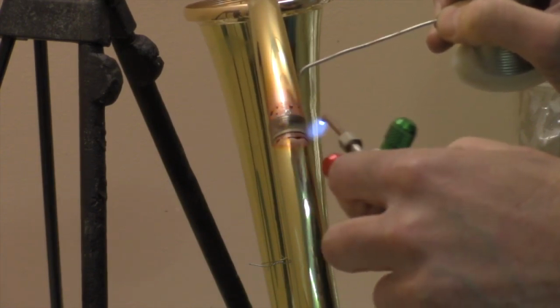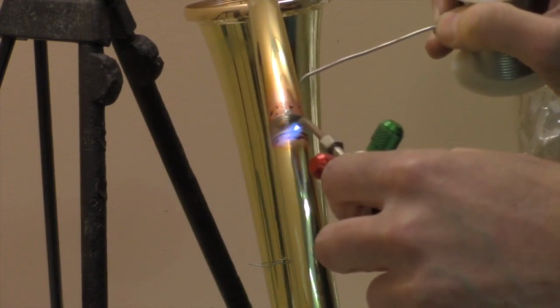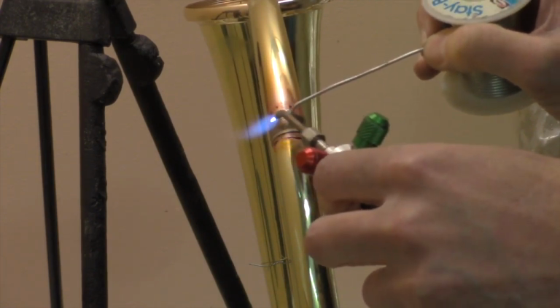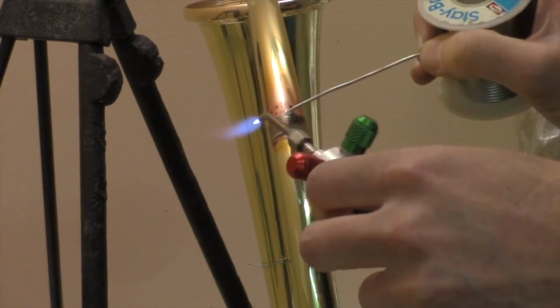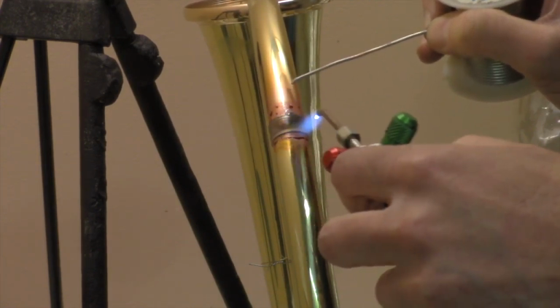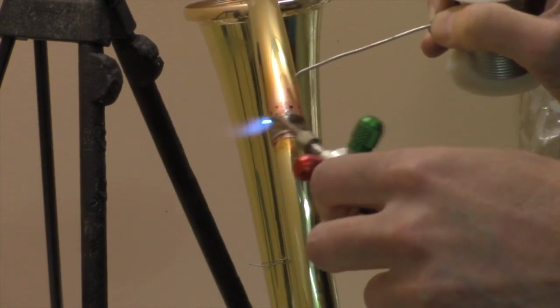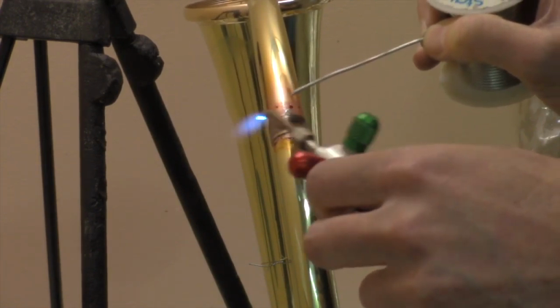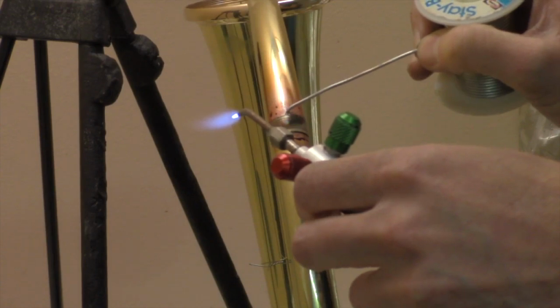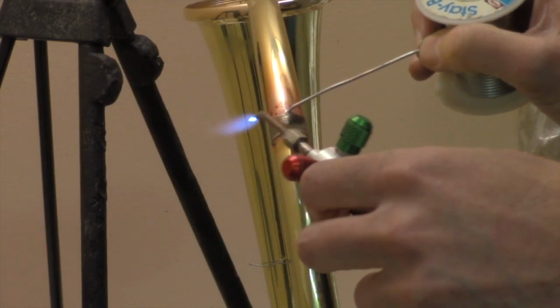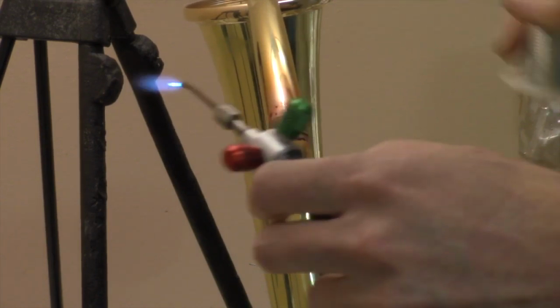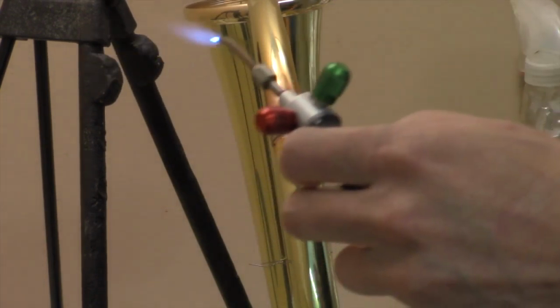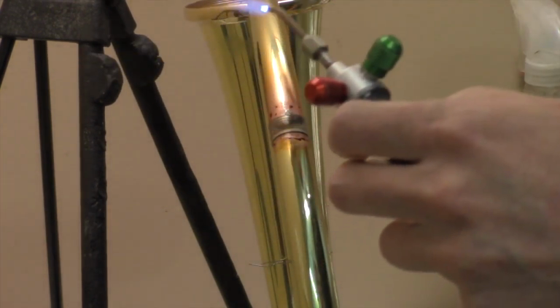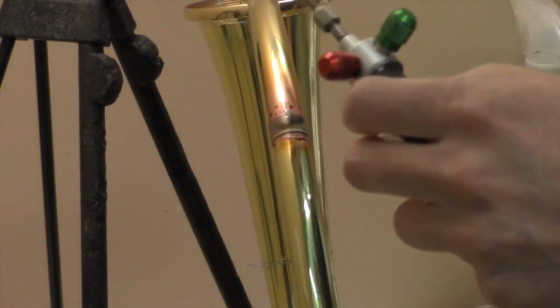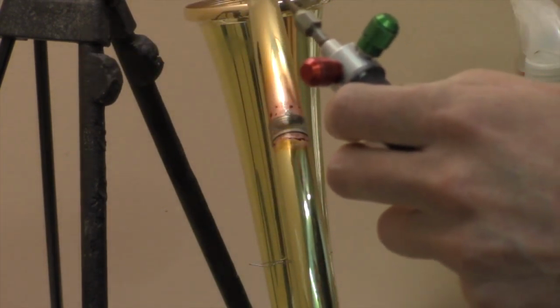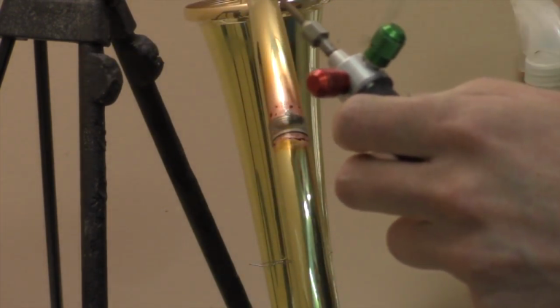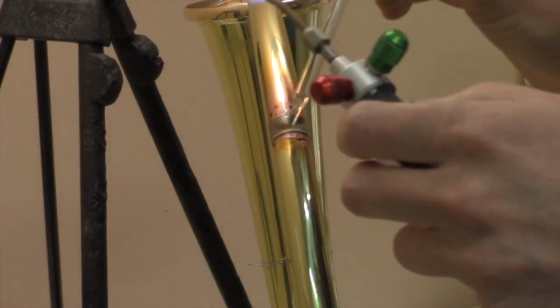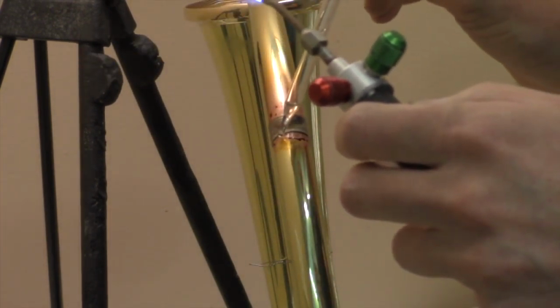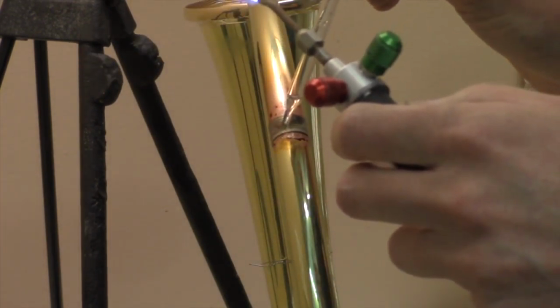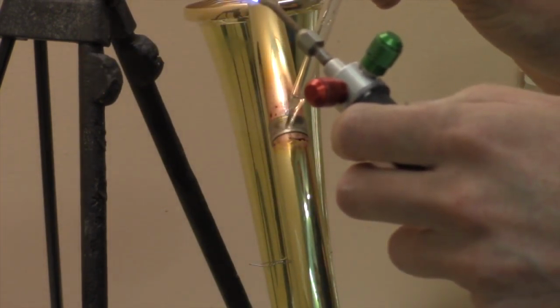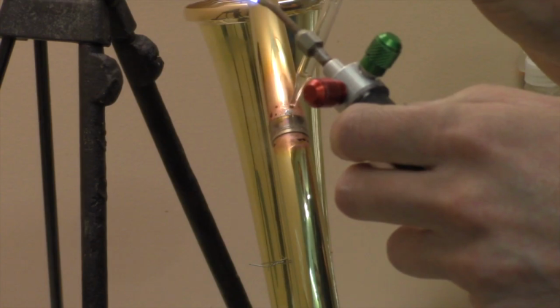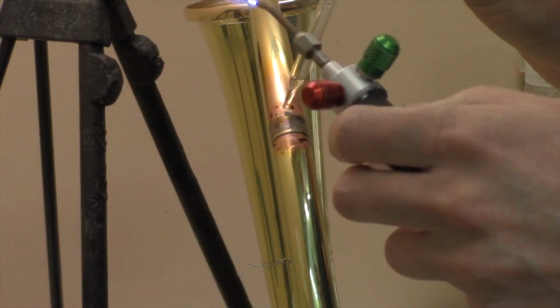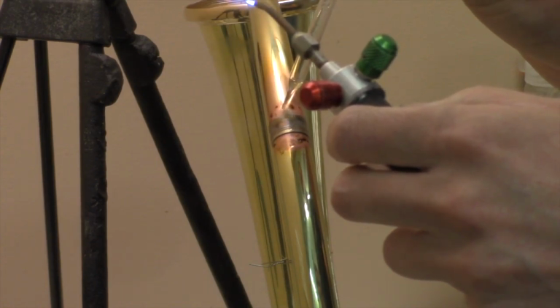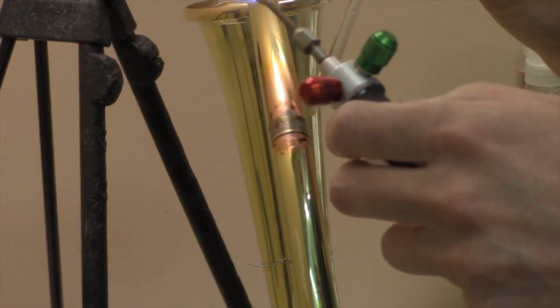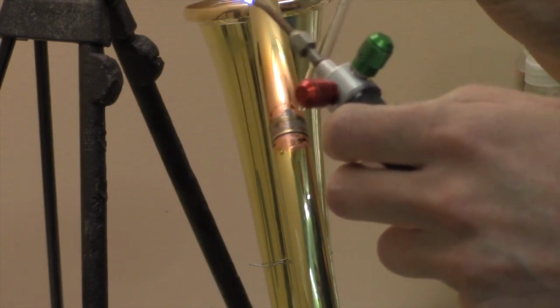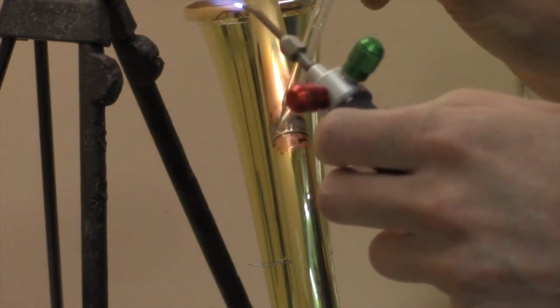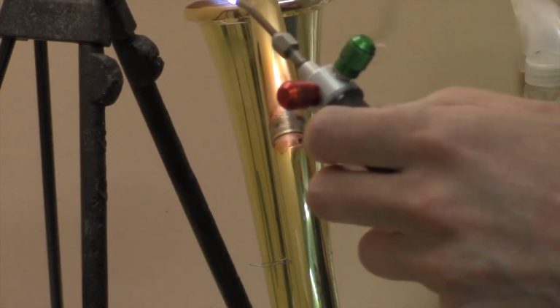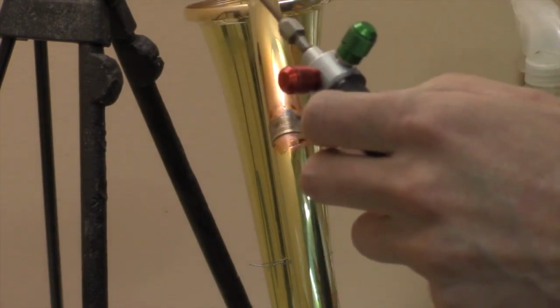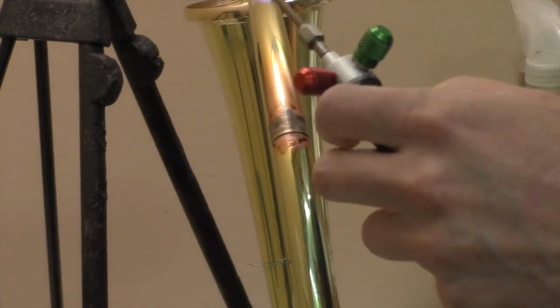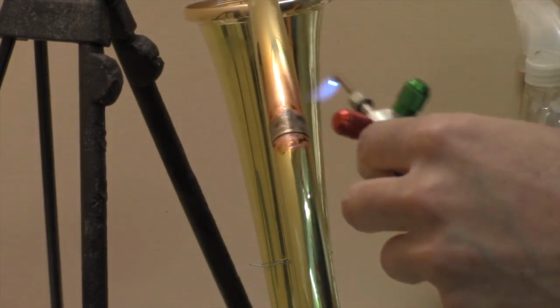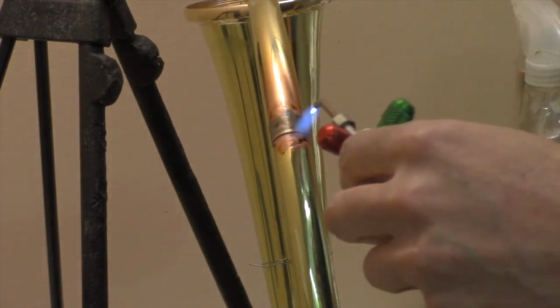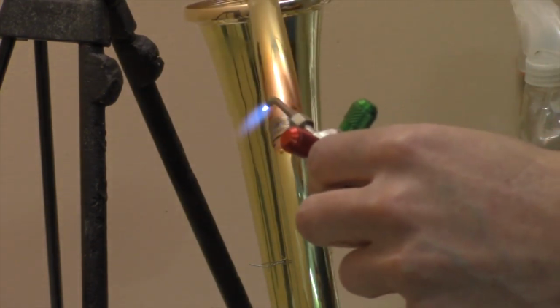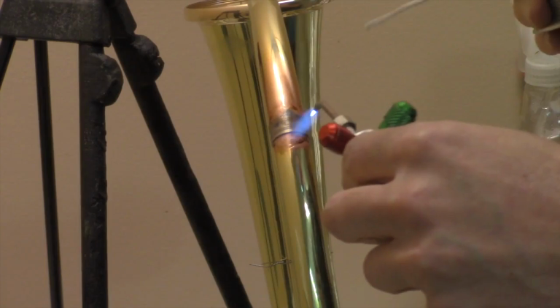Anytime I do a solder joint I'm going to use a pull-through technique, where I apply the solder on one side of the ferrule and draw it all the way down to the other side.